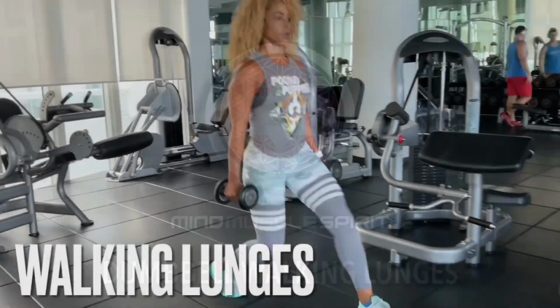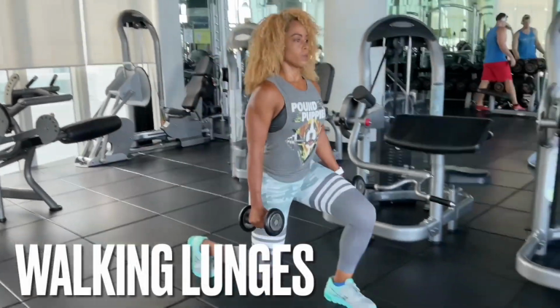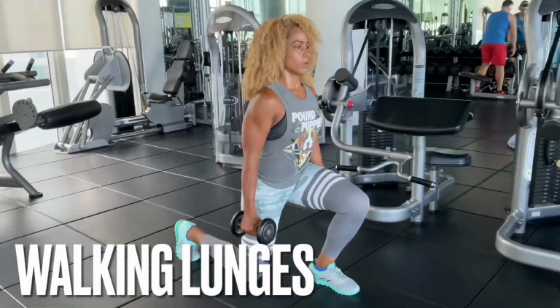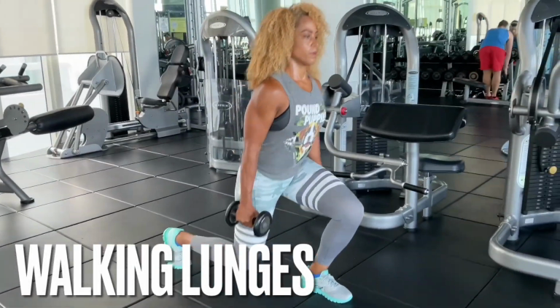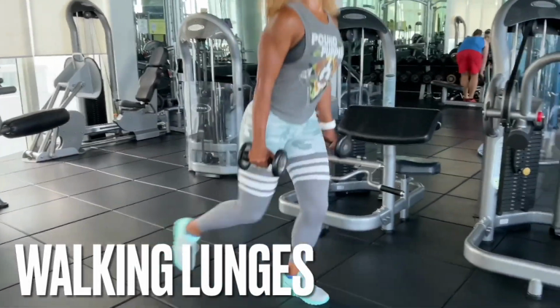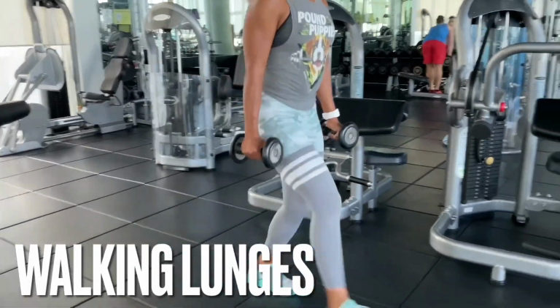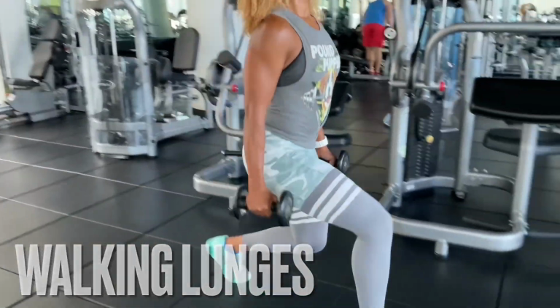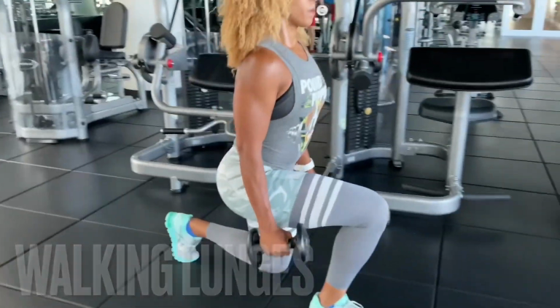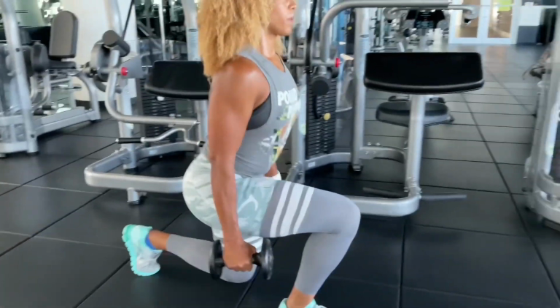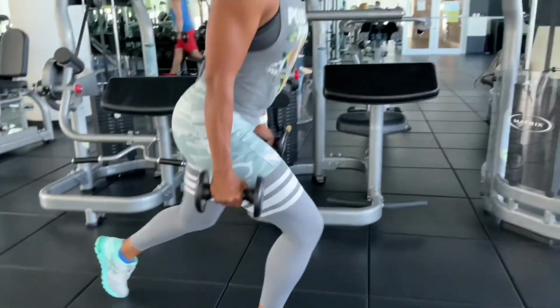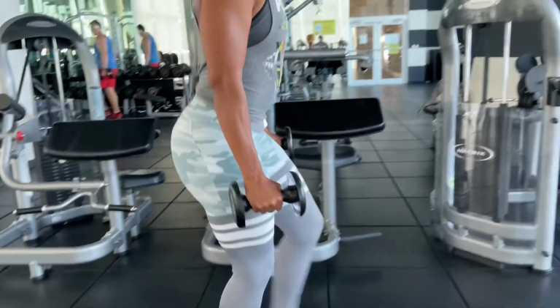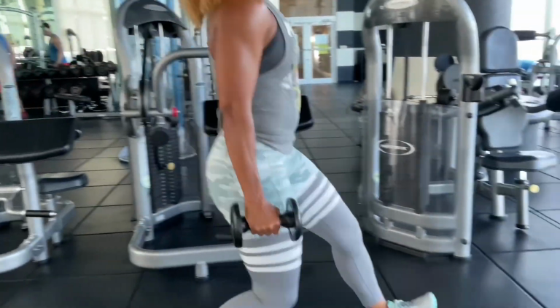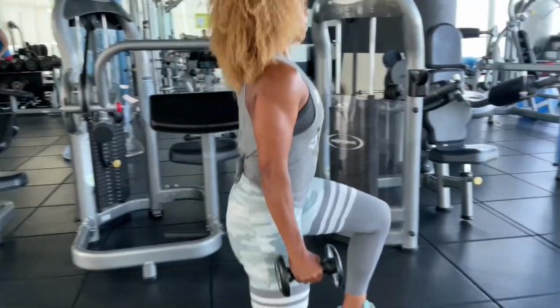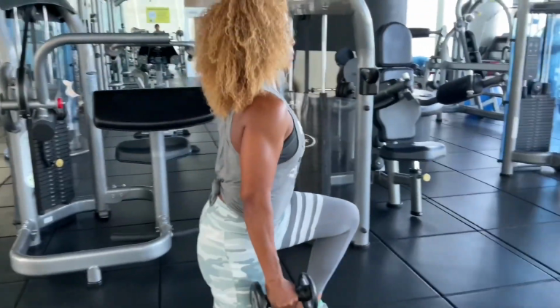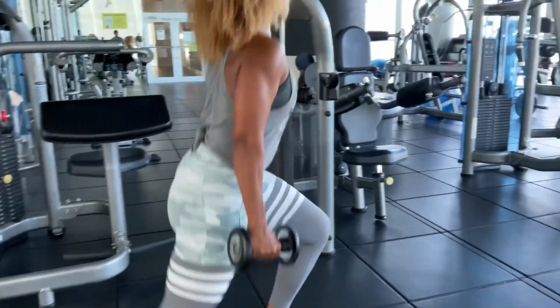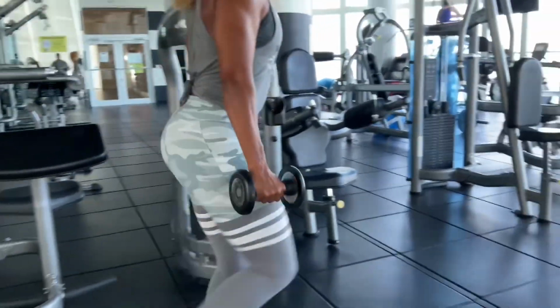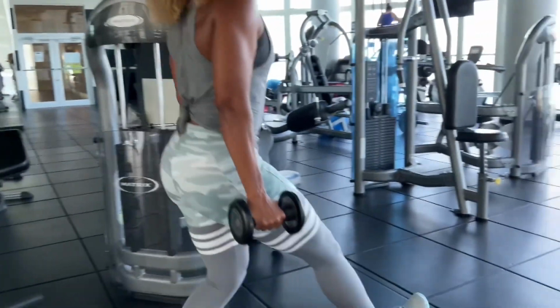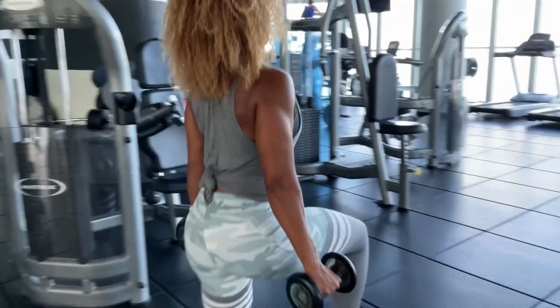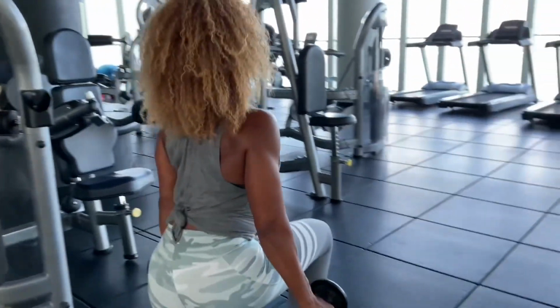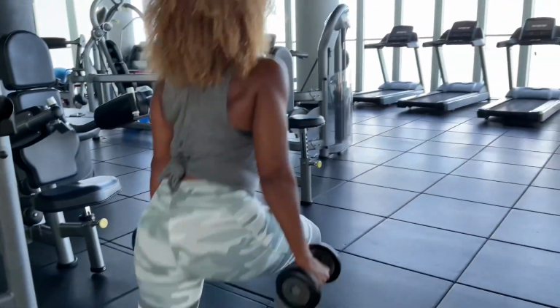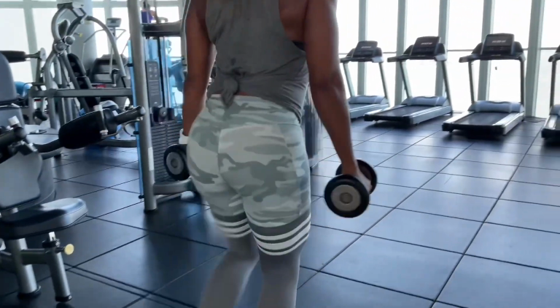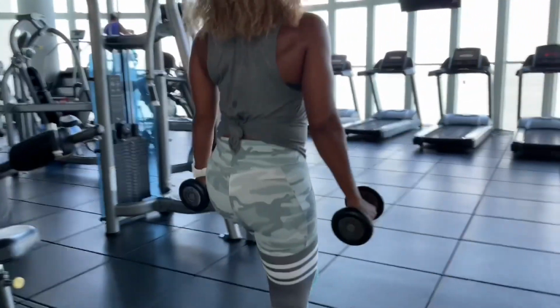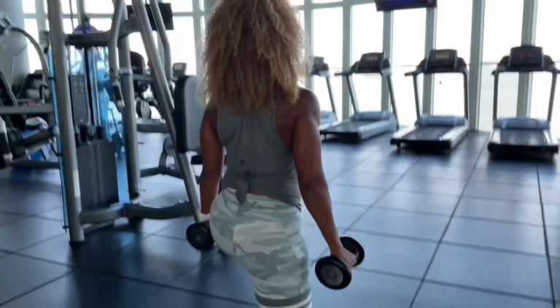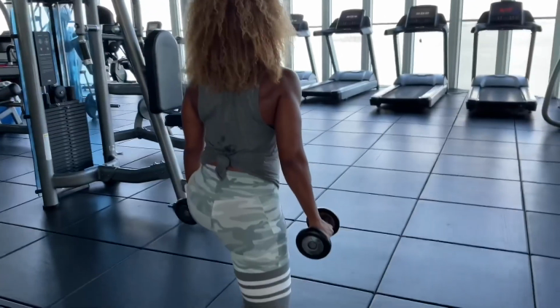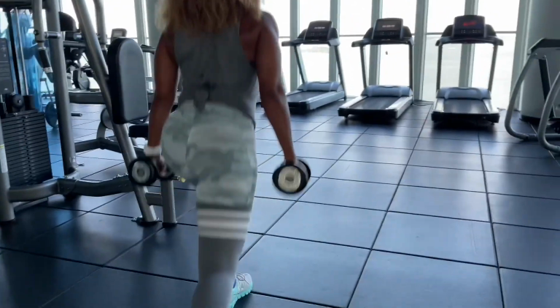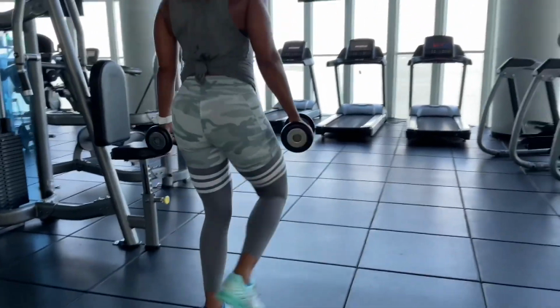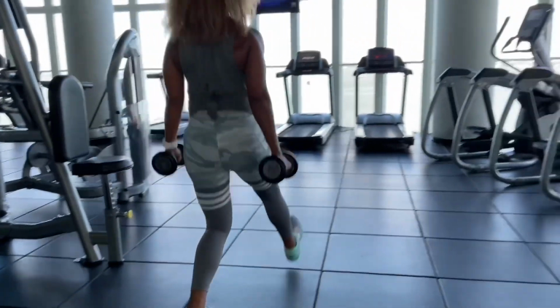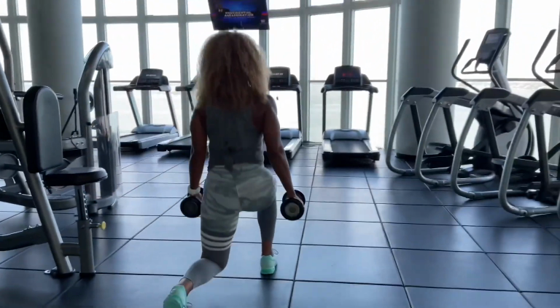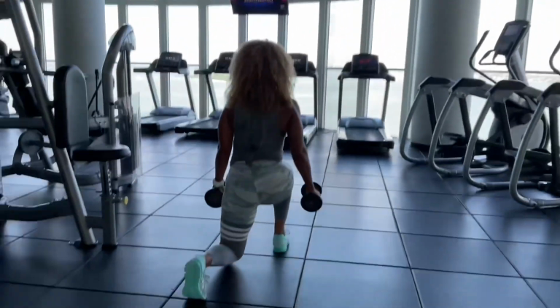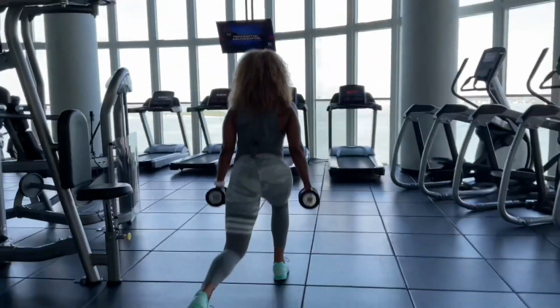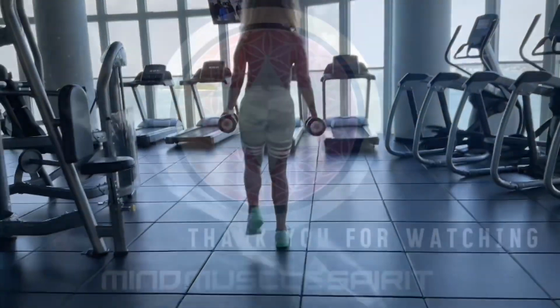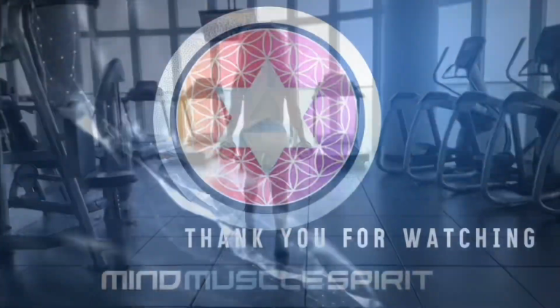With a dumbbell in each hand, stand with your feet hip-width apart. Take a step forward with your right foot, then slowly bend both knees until your back knee is just above the floor. Stand back up and repeat on the left side, and repeat this forward movement for the entire duration of the set.